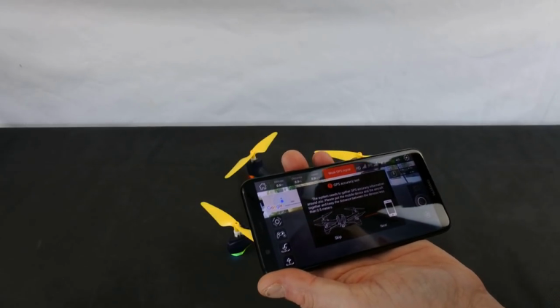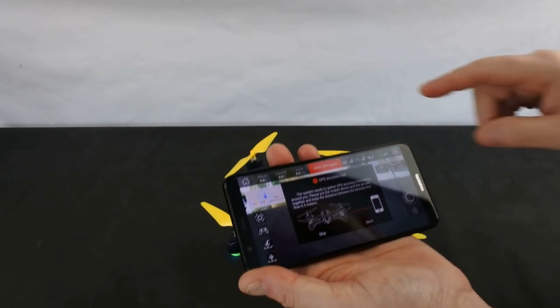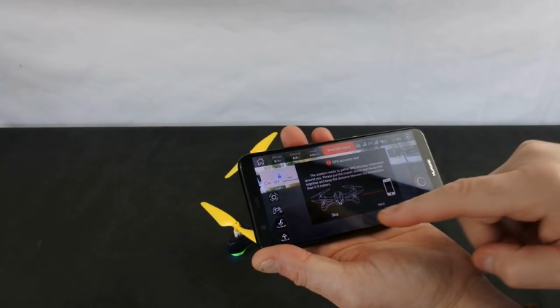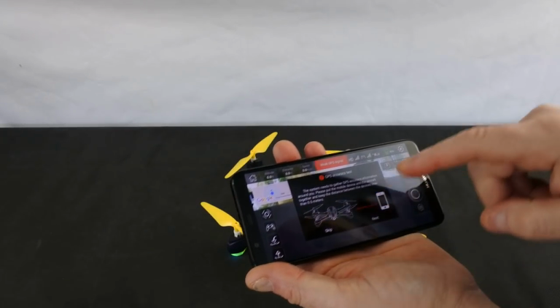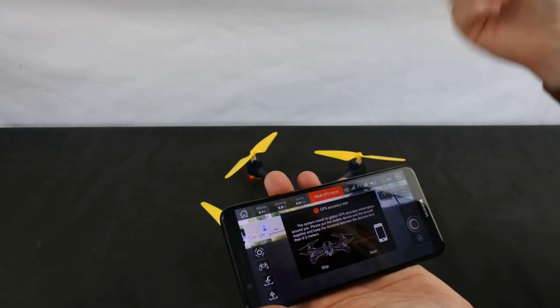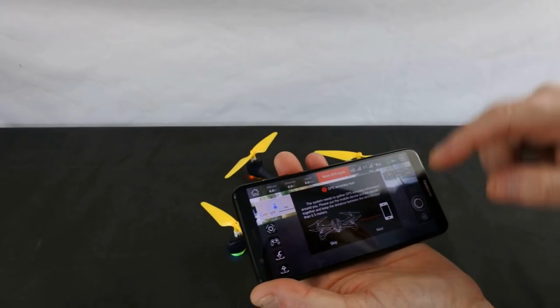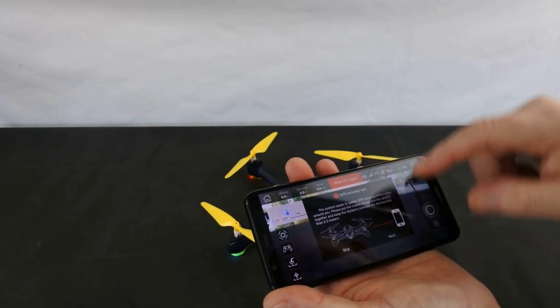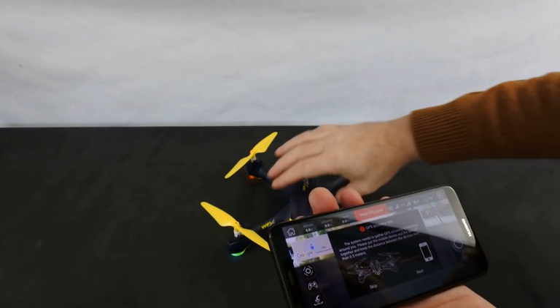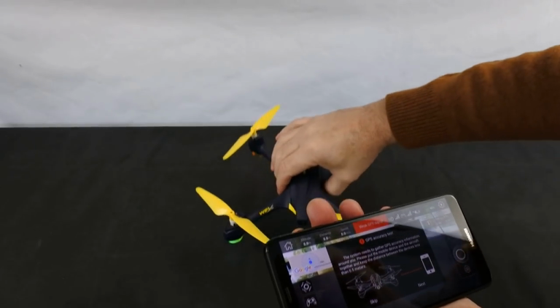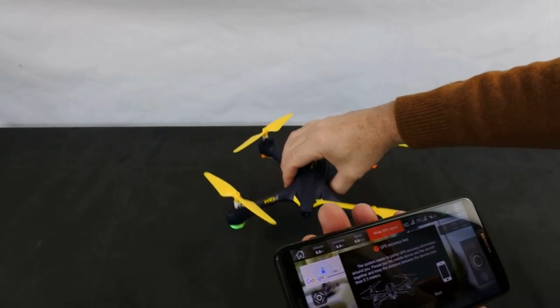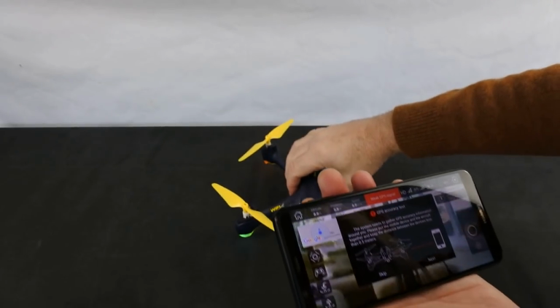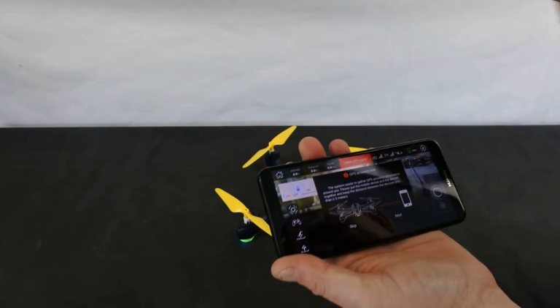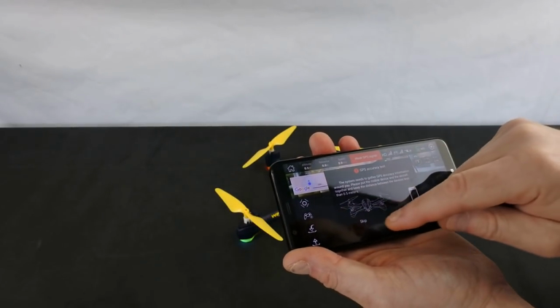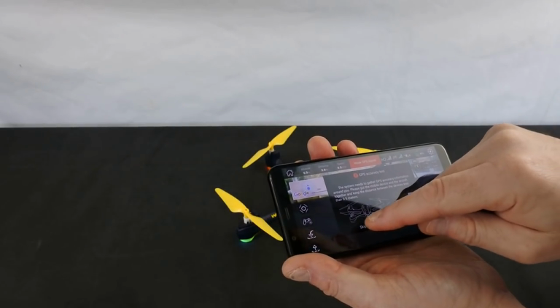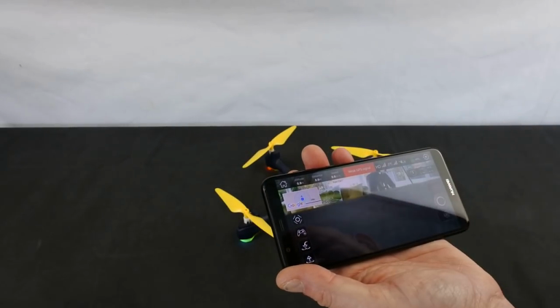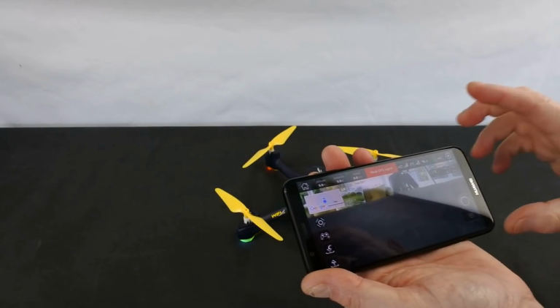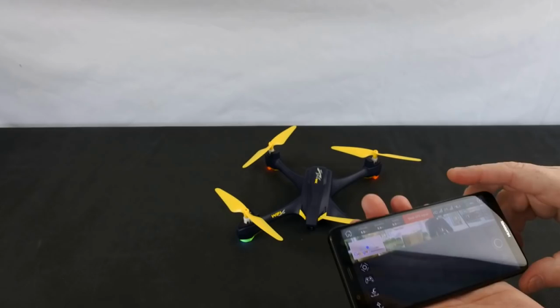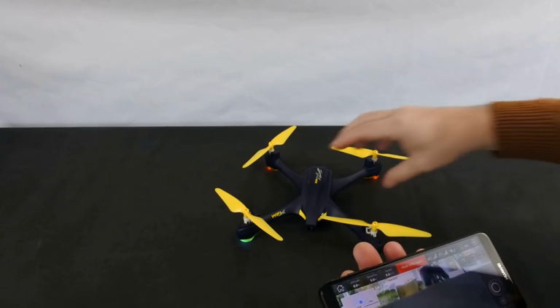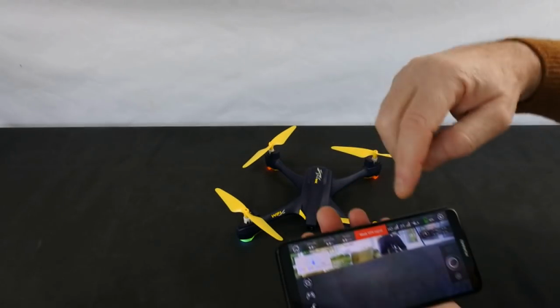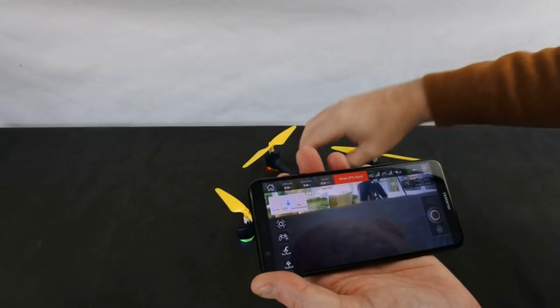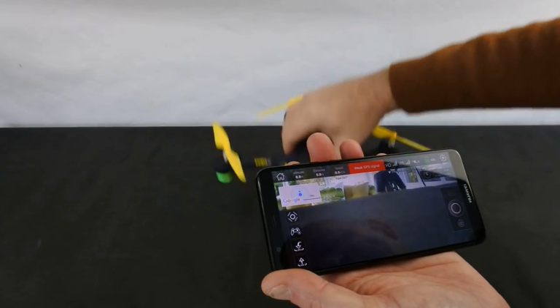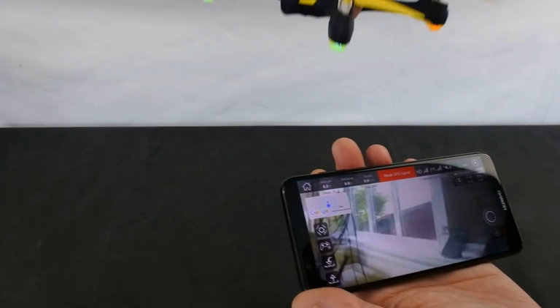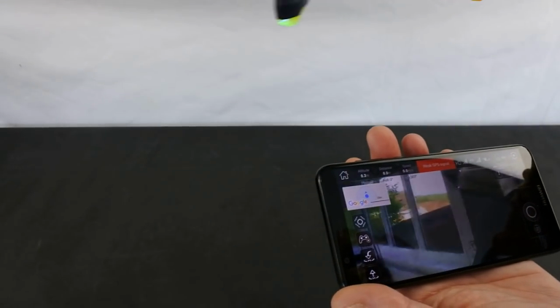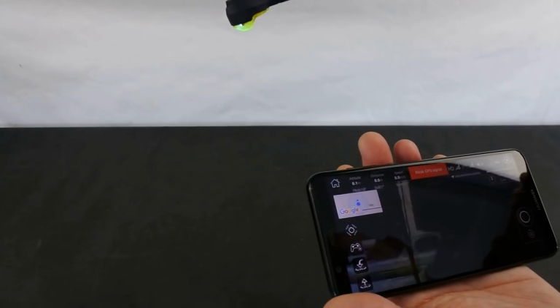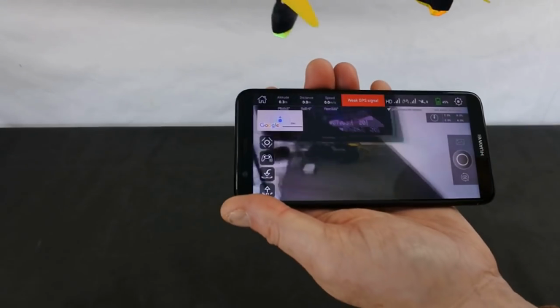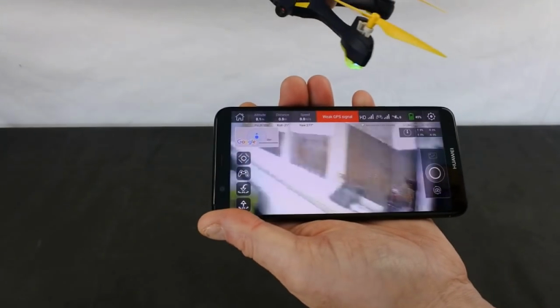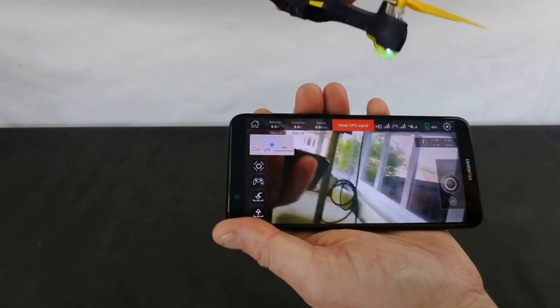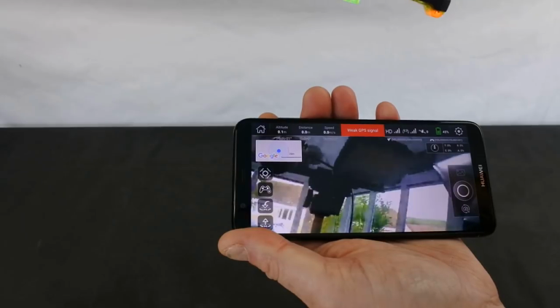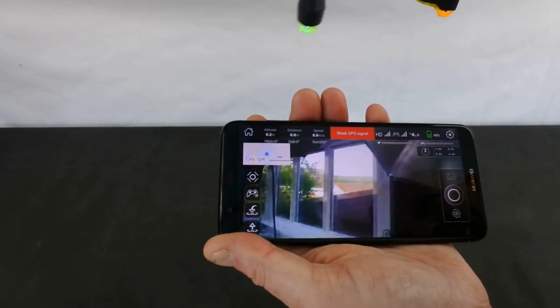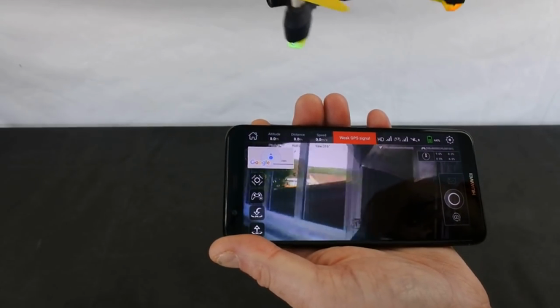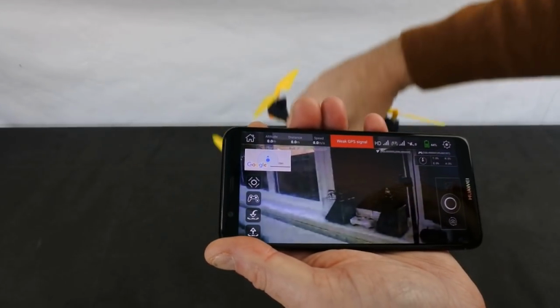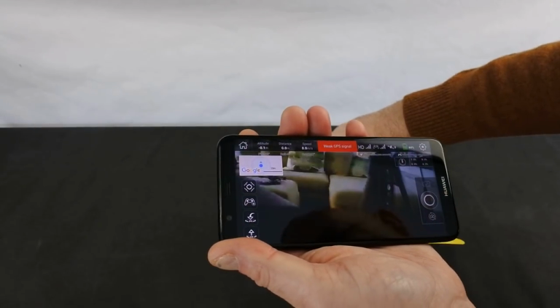Now it's going to do a GPS accuracy test. This is only used in follow me mode. I'm obviously going to skip this because inside it's never going to pass. Outside, if you want to use follow me mode you have to do this. I'll skip it, and there we go - we're in. You can see 'weak GPS signal'. That's your image from the drone.